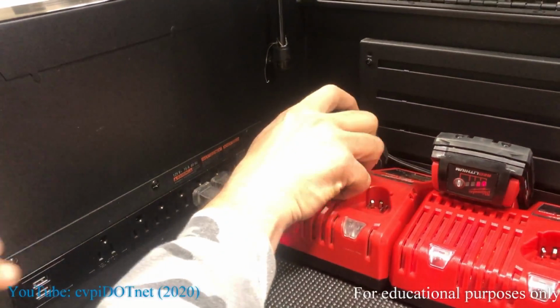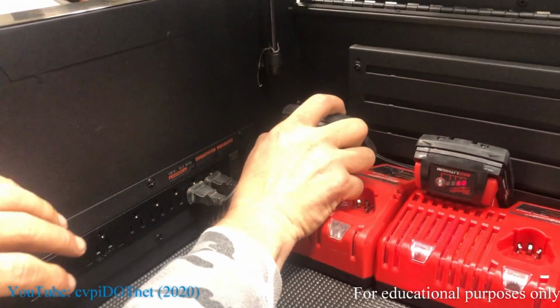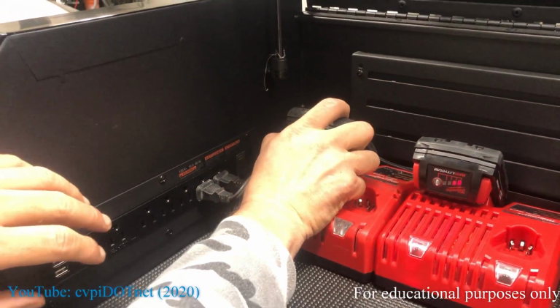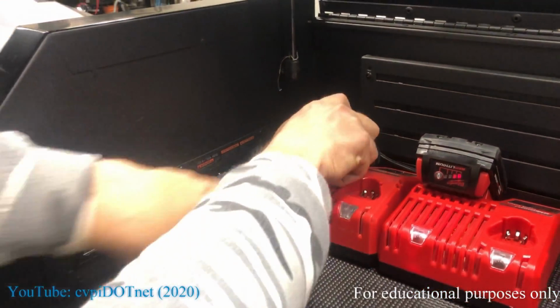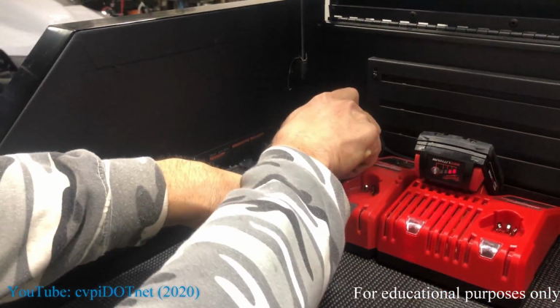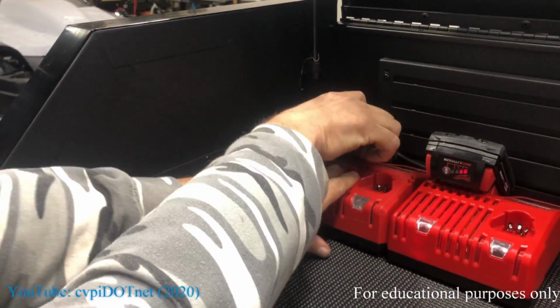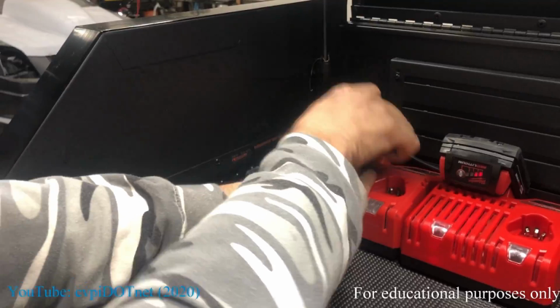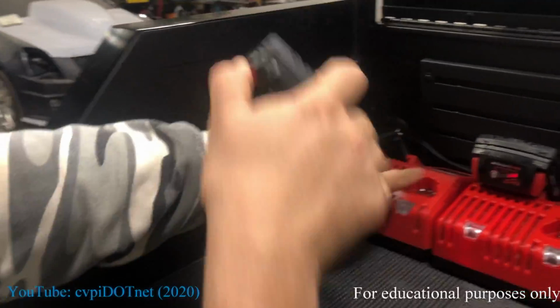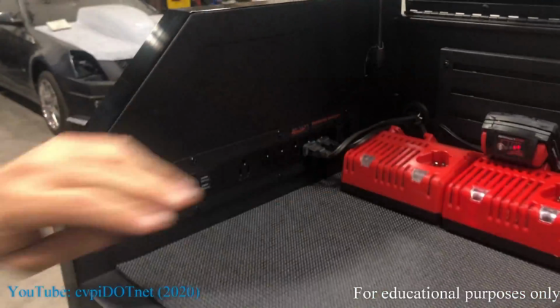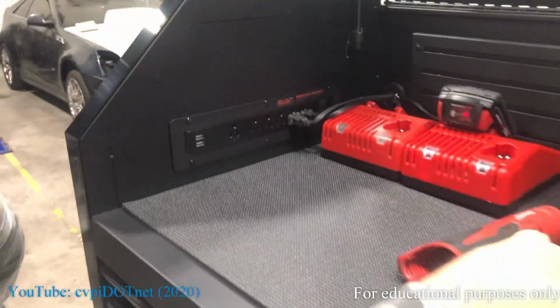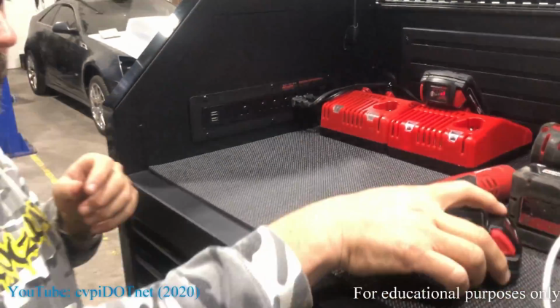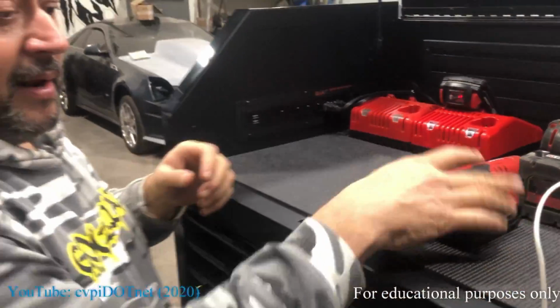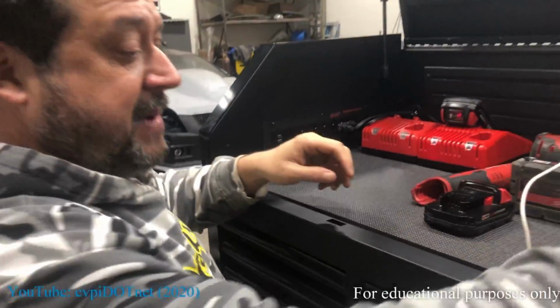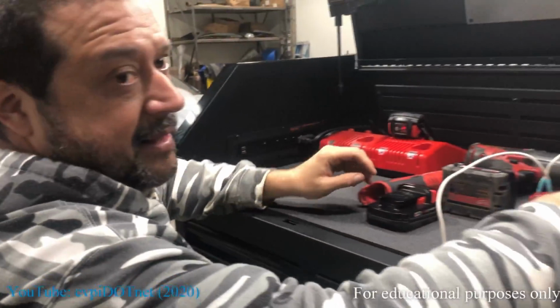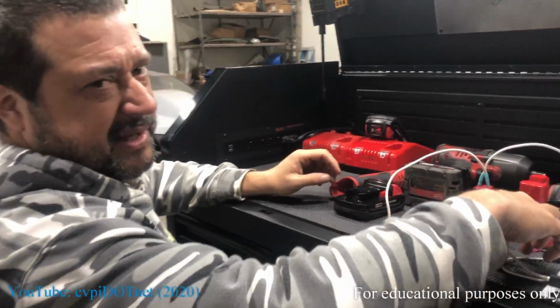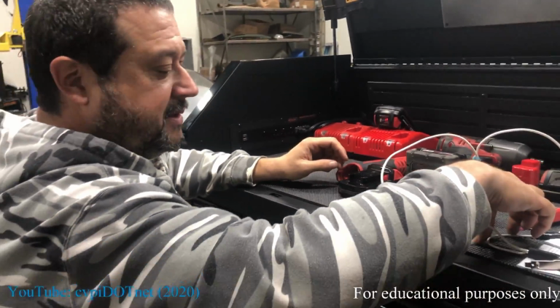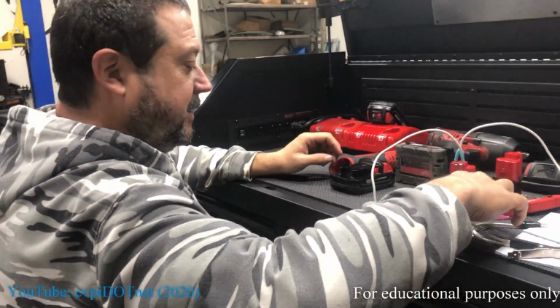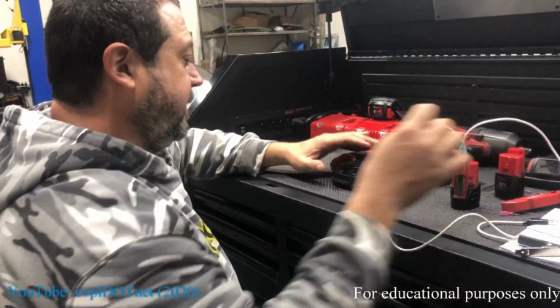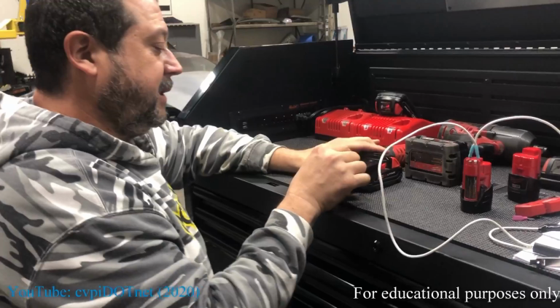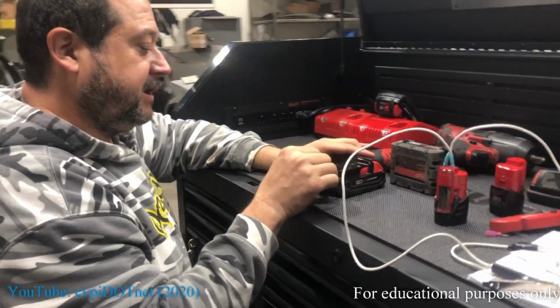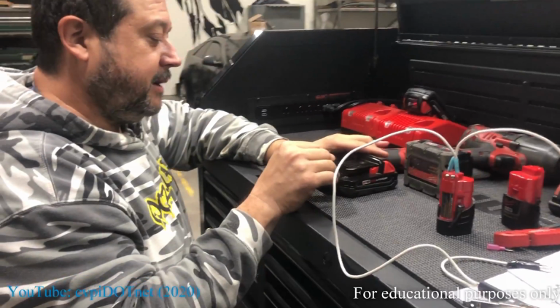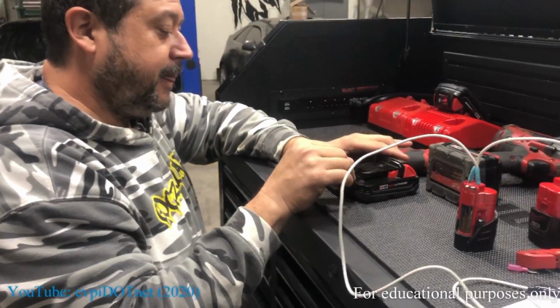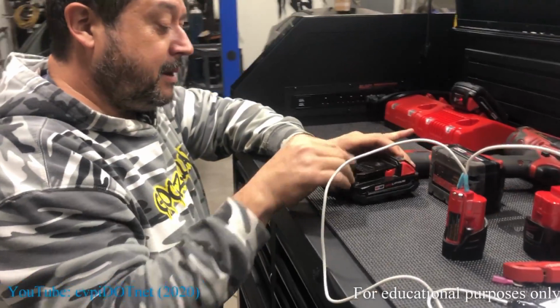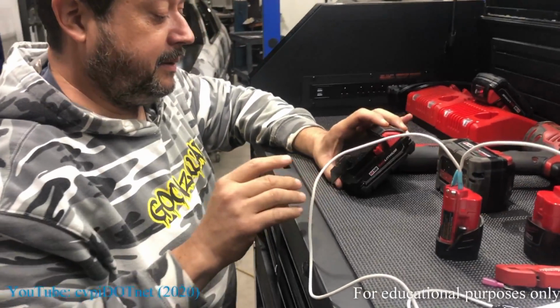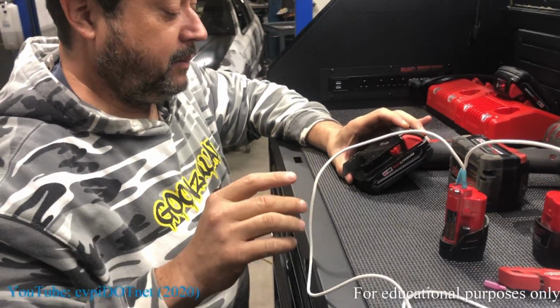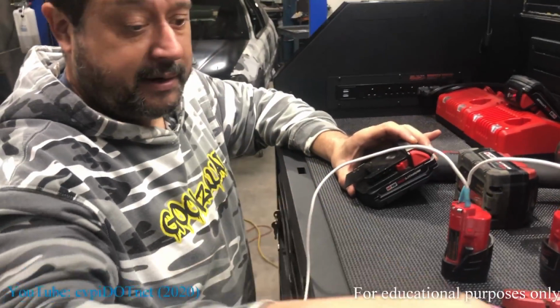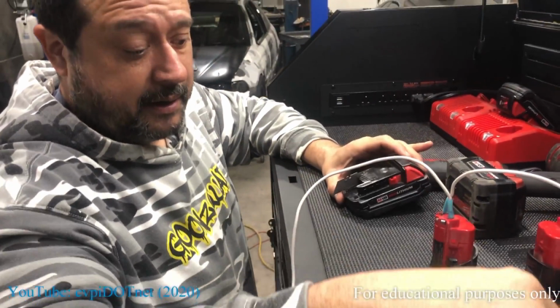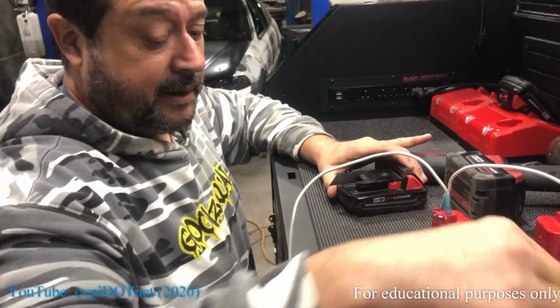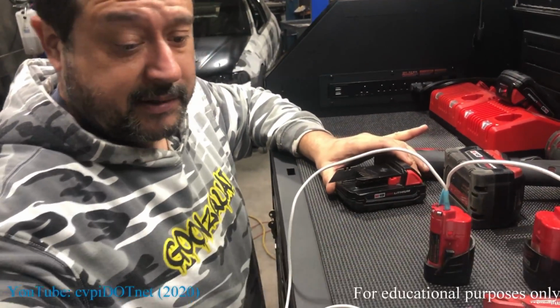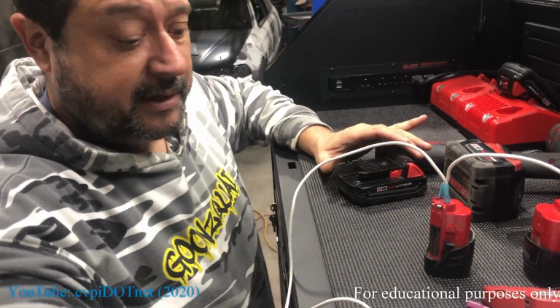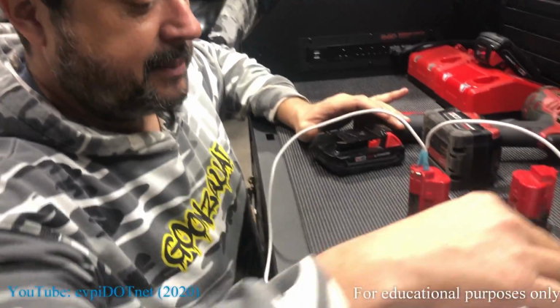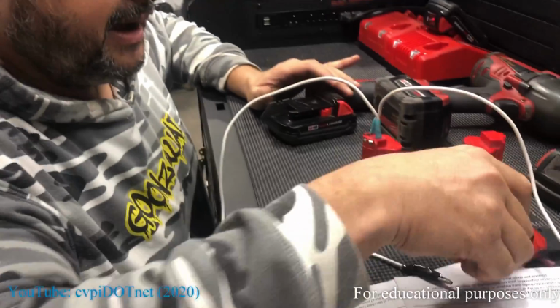Usually what happens is it'll sit on a tool and it'll completely drain. Now this method — I usually like to use a 9-volt battery, it works a little better — but what we're going to do here is just use an M12 battery.